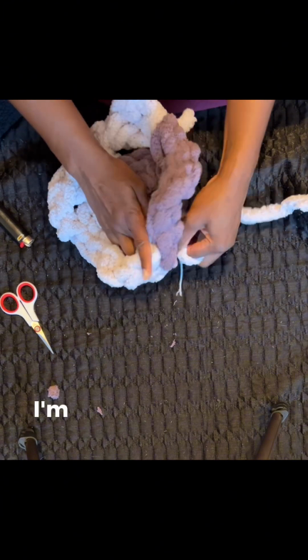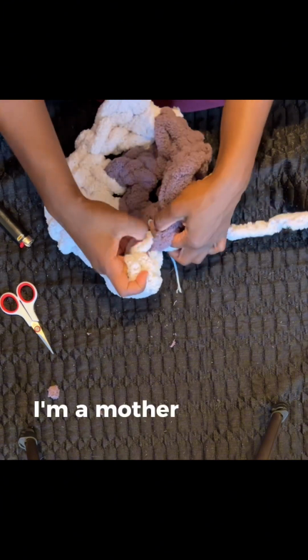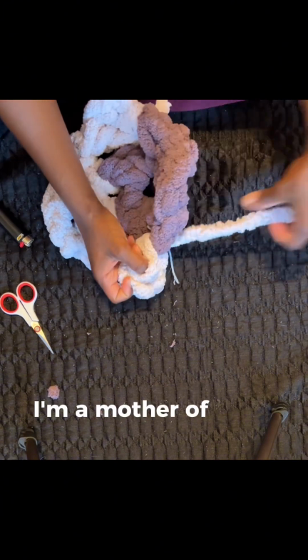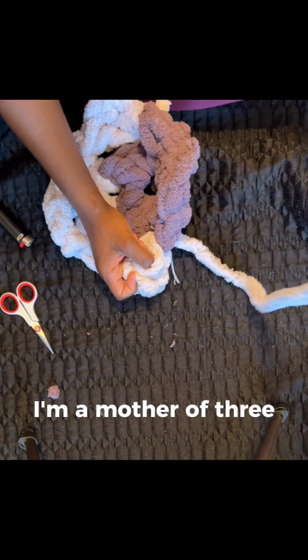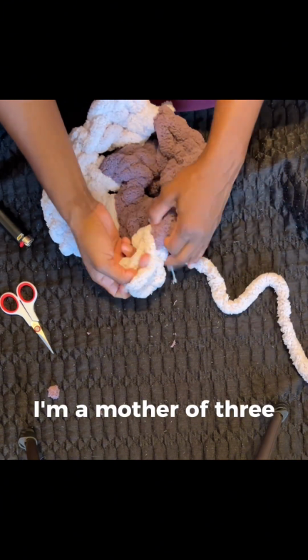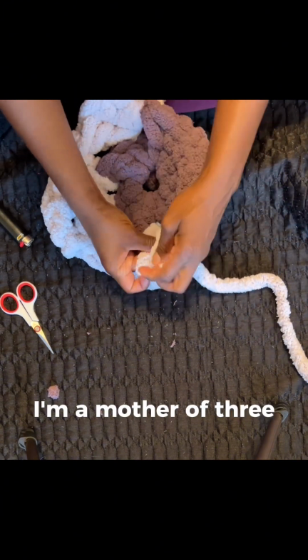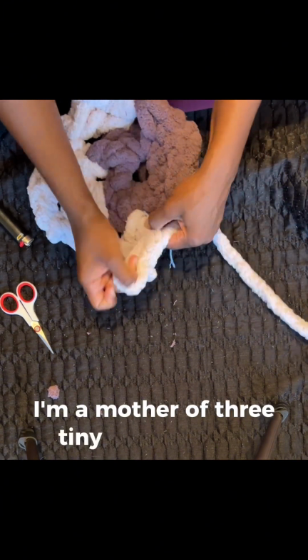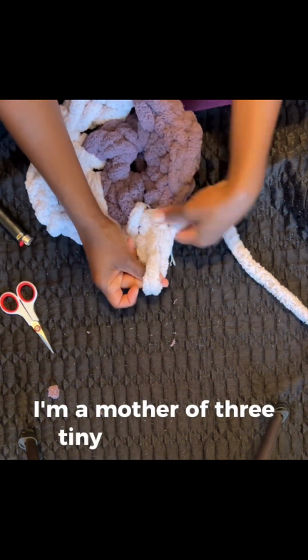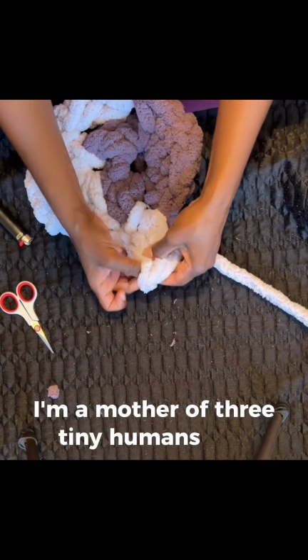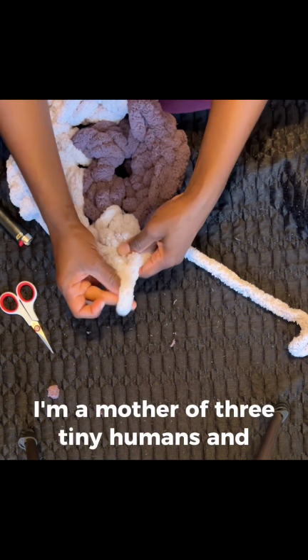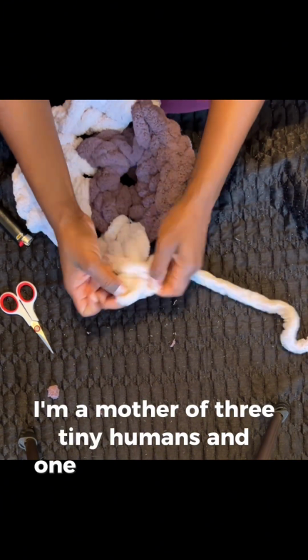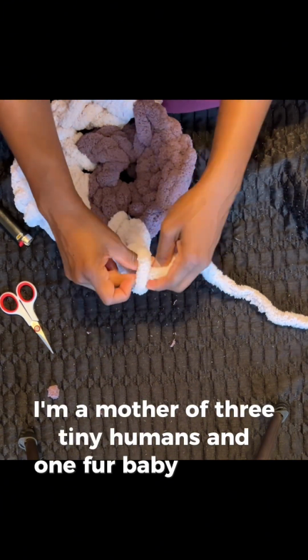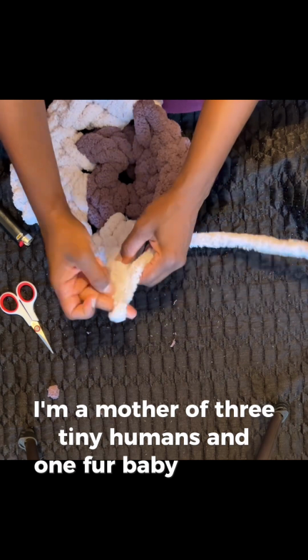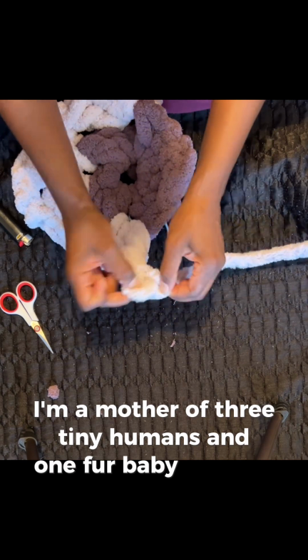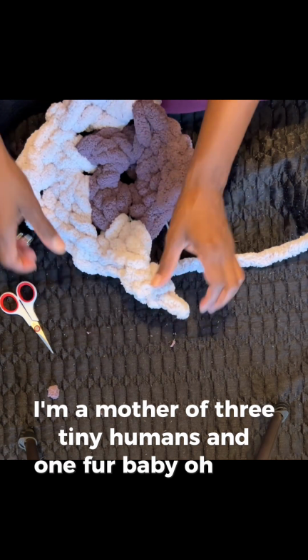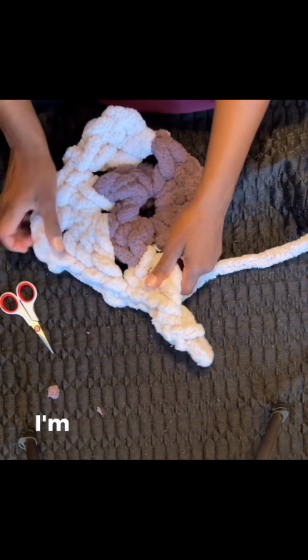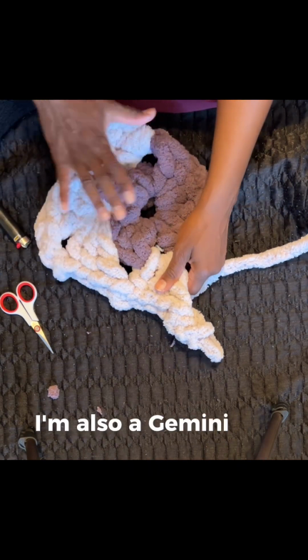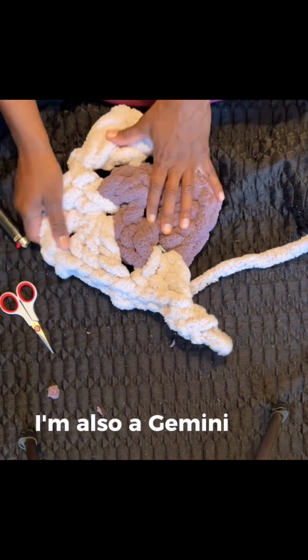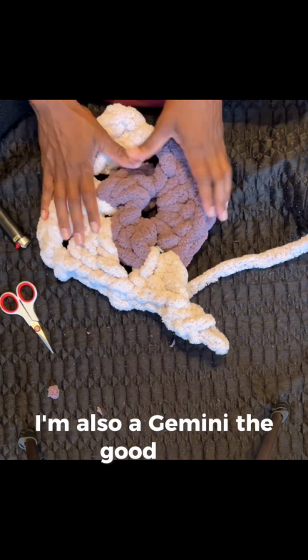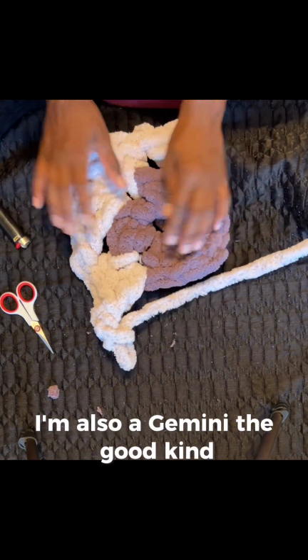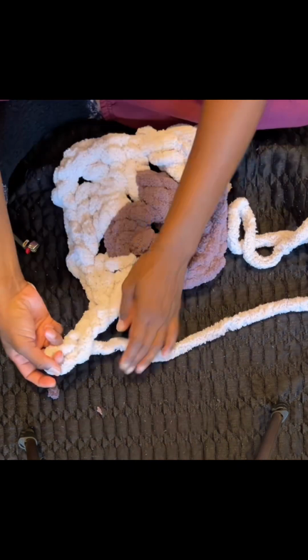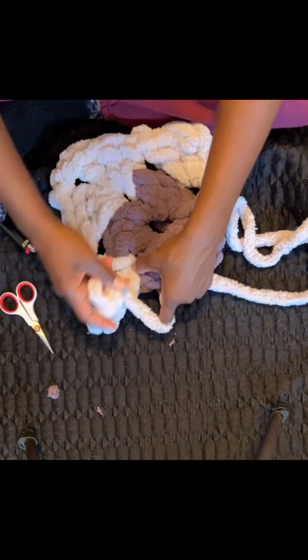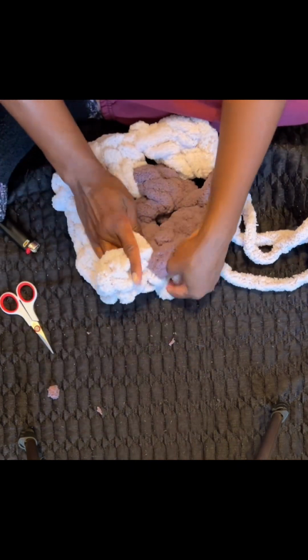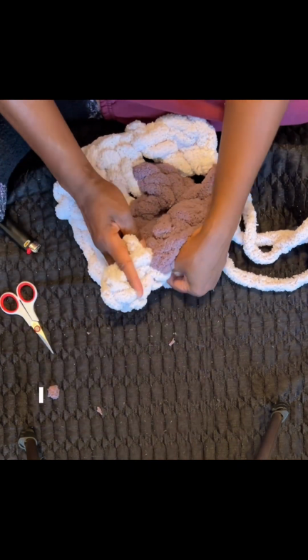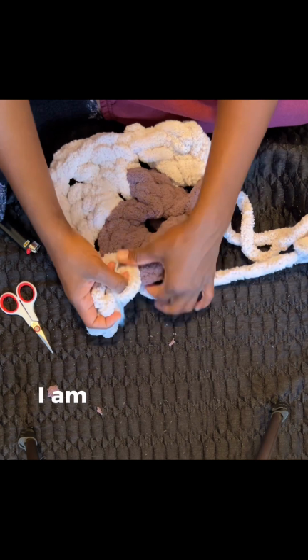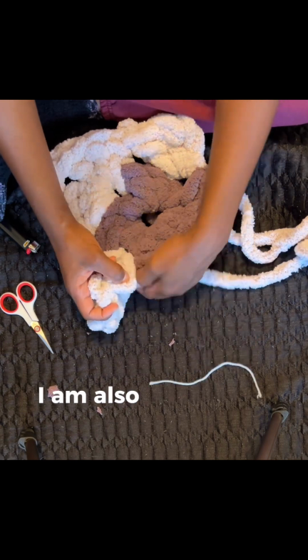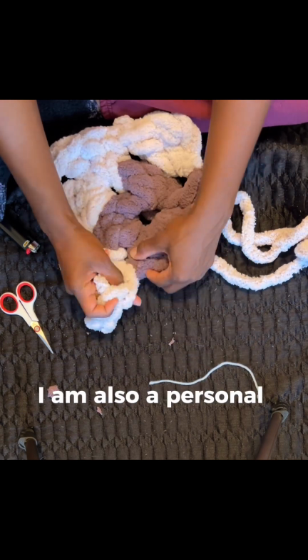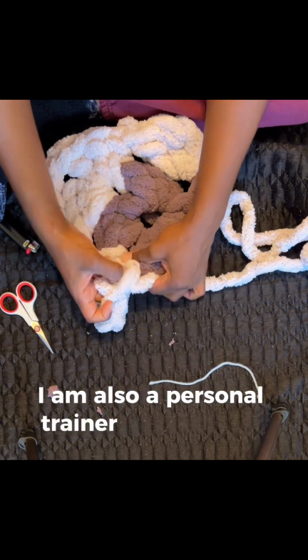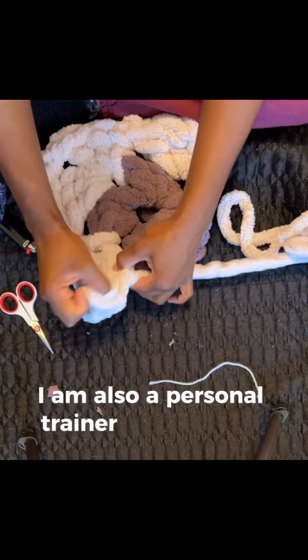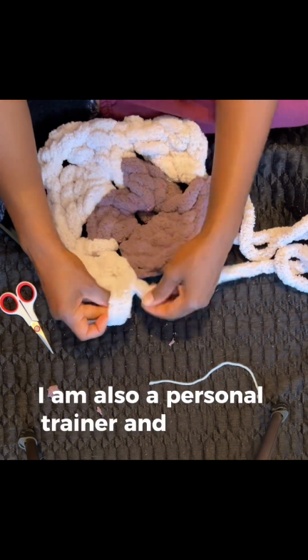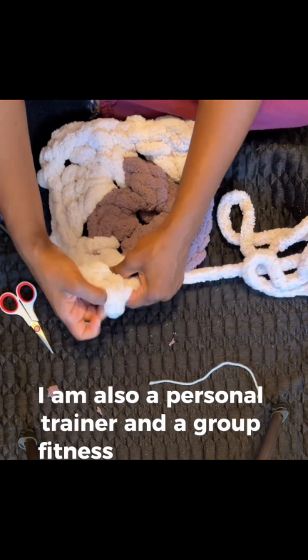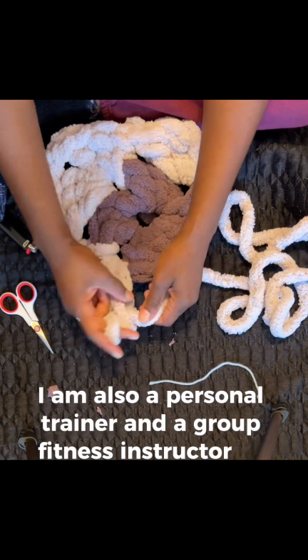I'm a mother of three tiny humans and one fur baby. I'm also a Gemini — the good kind. I am also a personal trainer and a group fitness instructor.